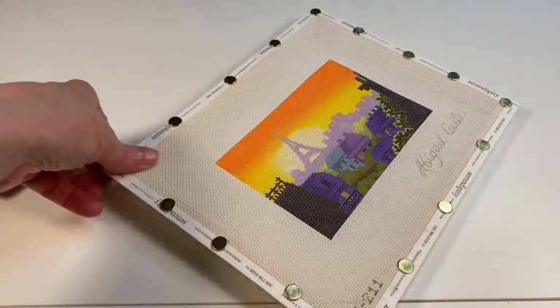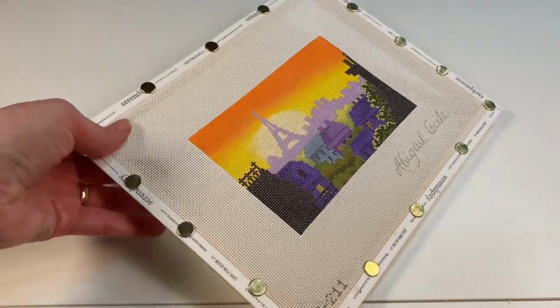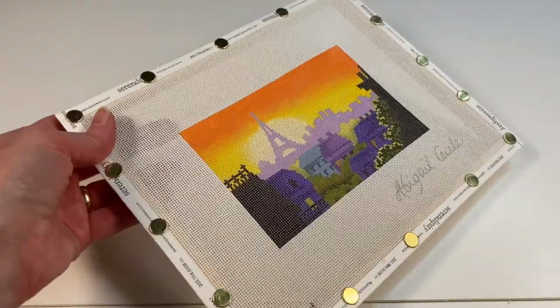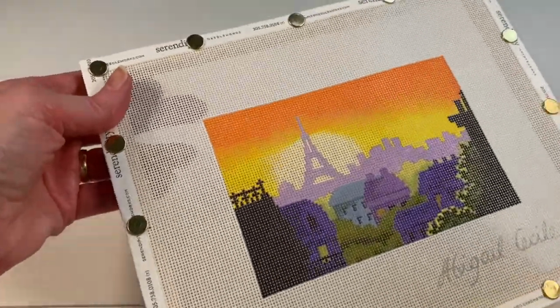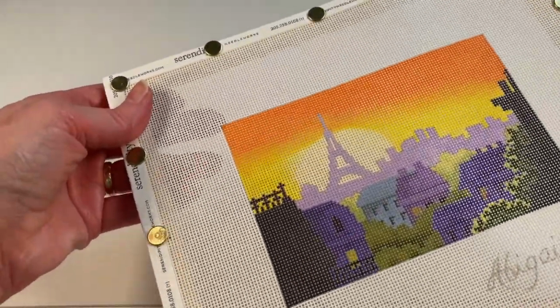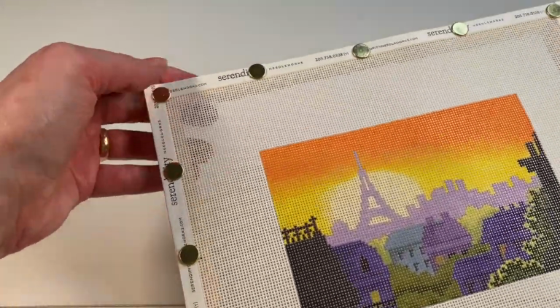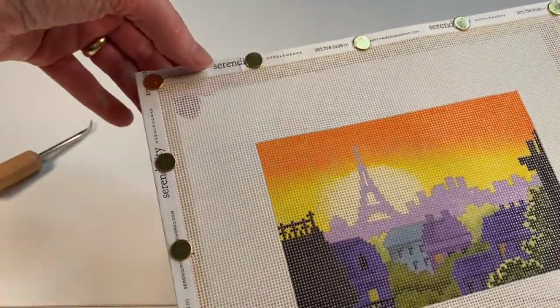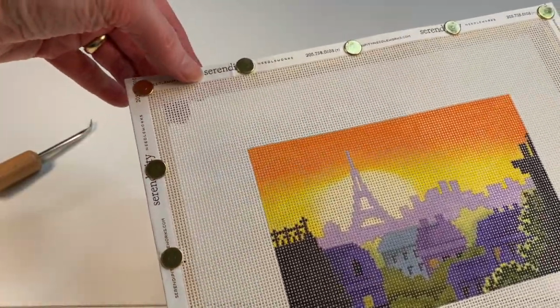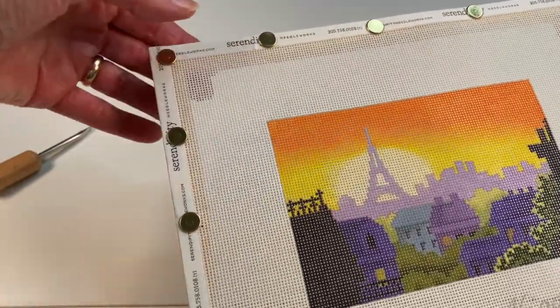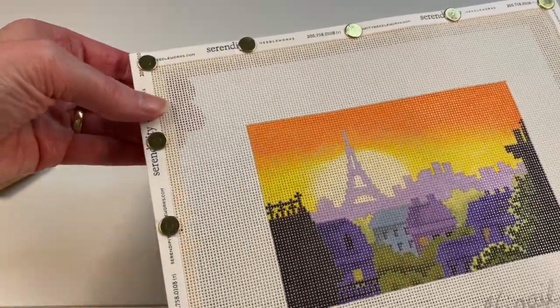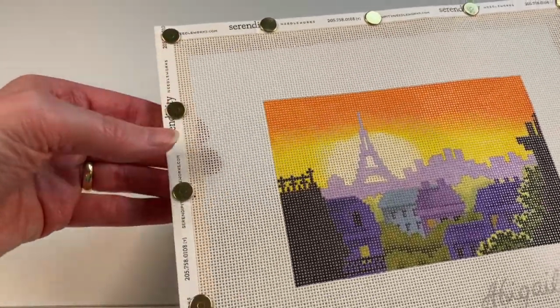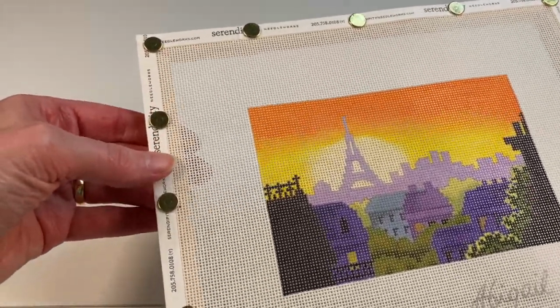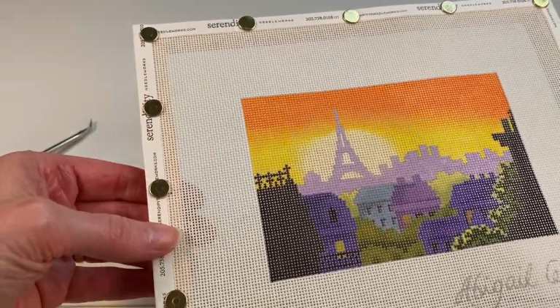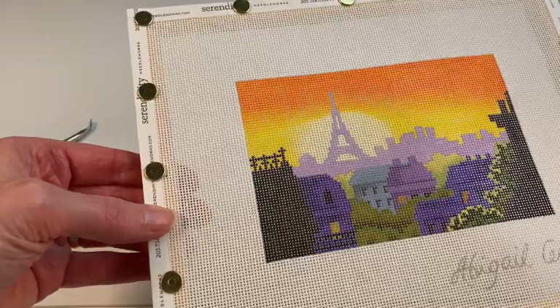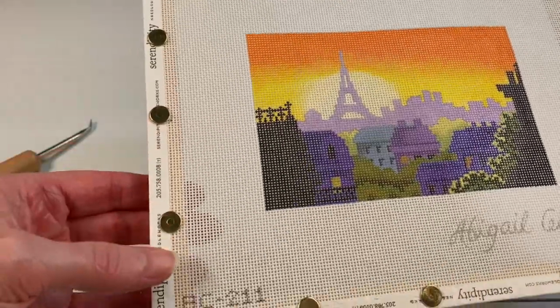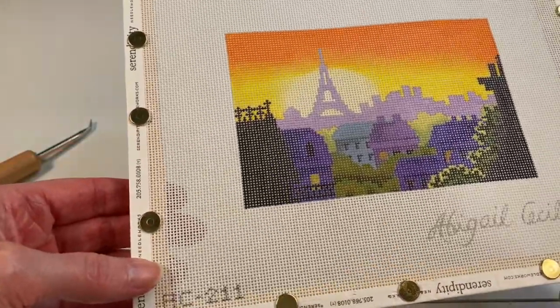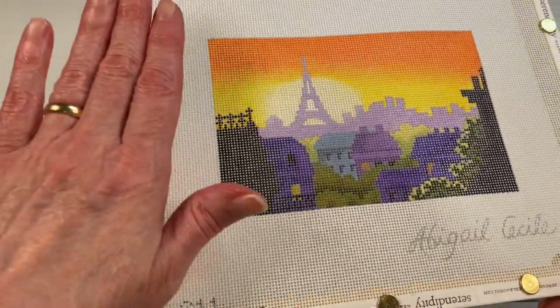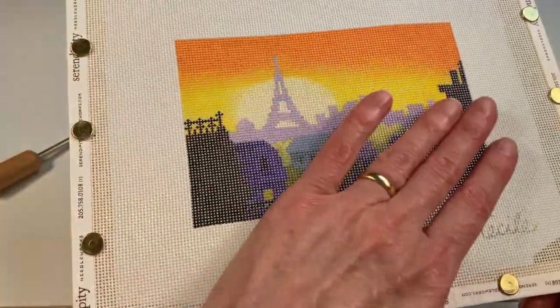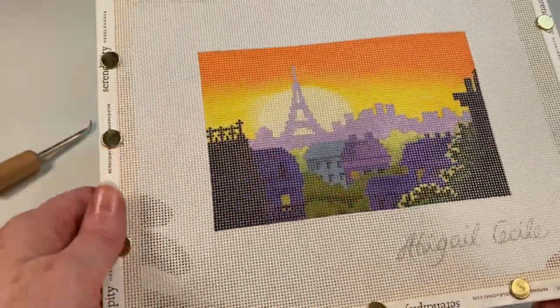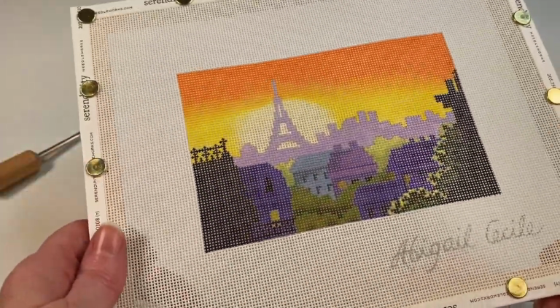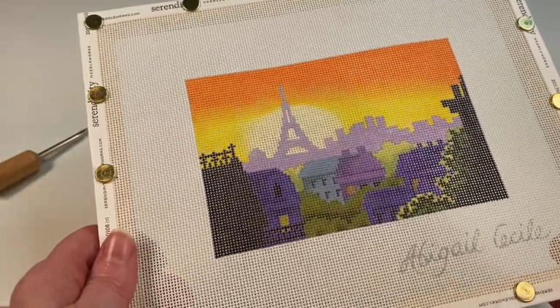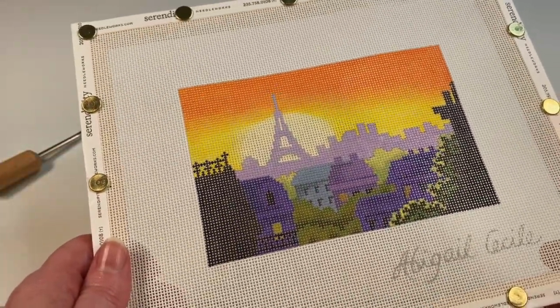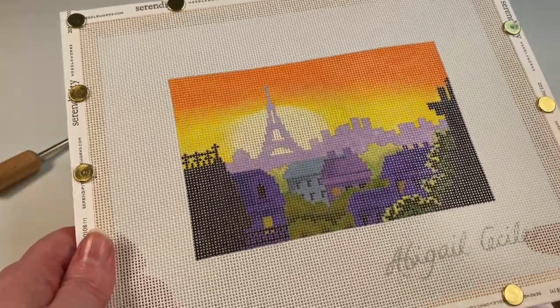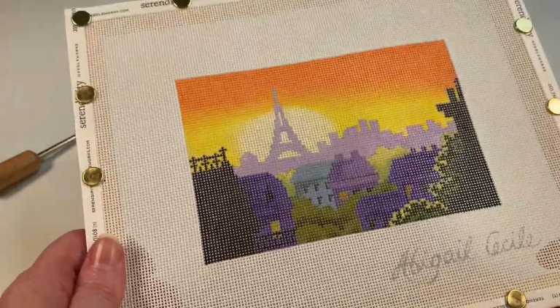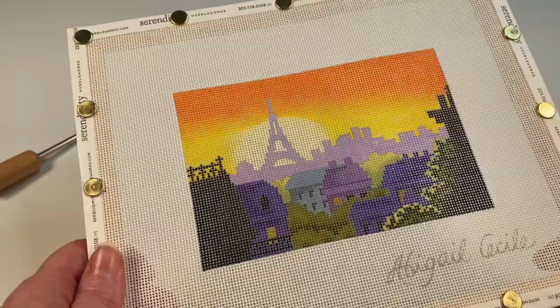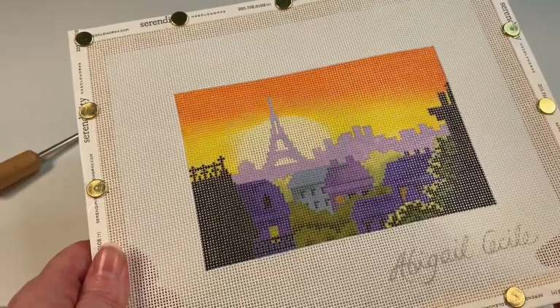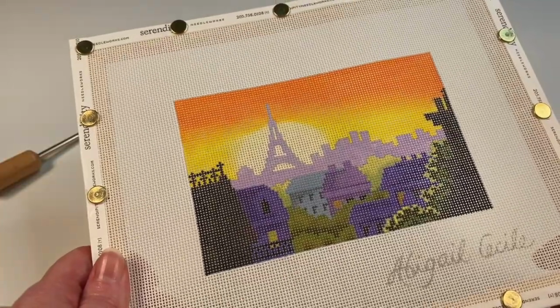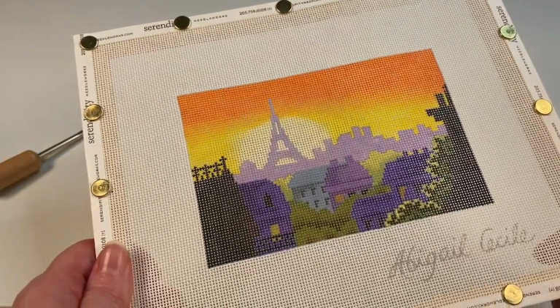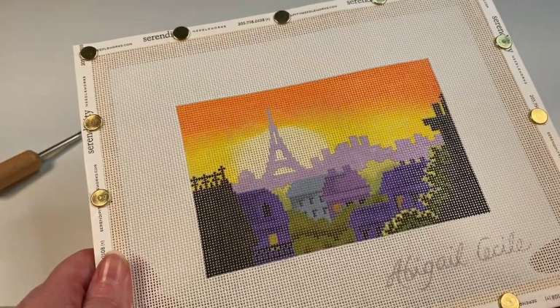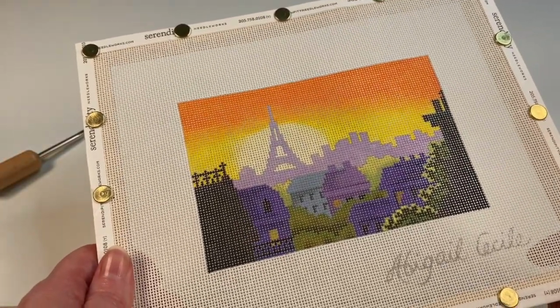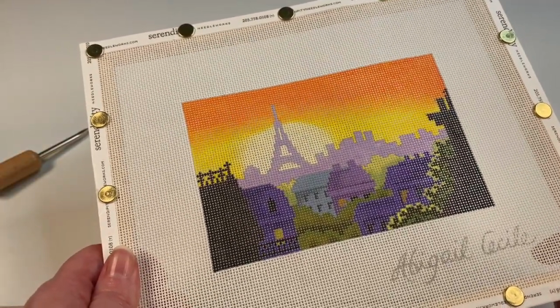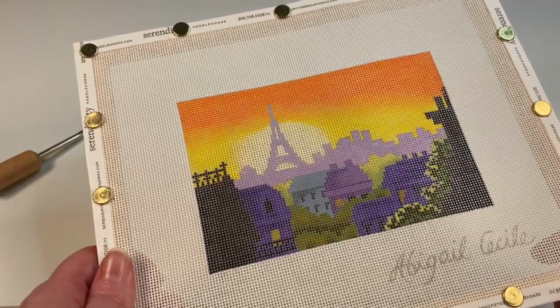To continue, I would go ahead and place another tack in between each one of those already in place, because you do want the surface nice and taut. And that is how you place a canvas onto a stretcher bar frame.